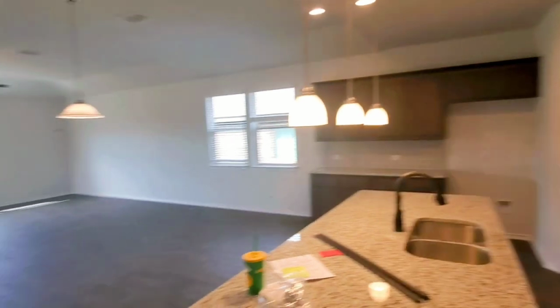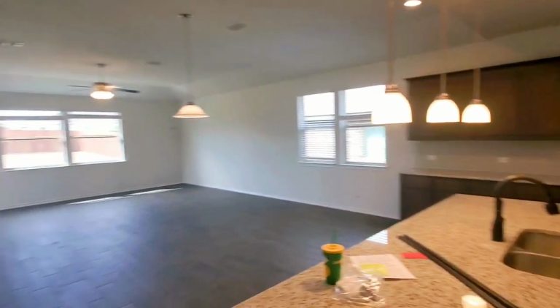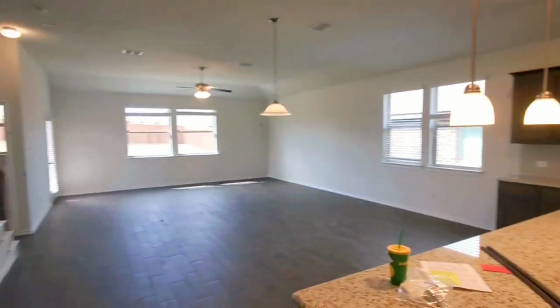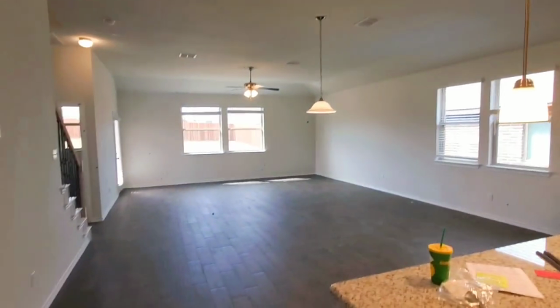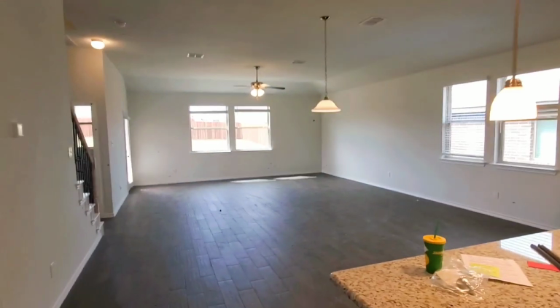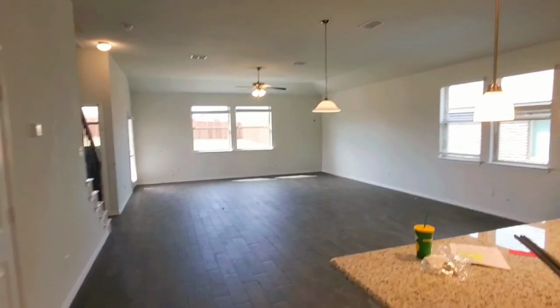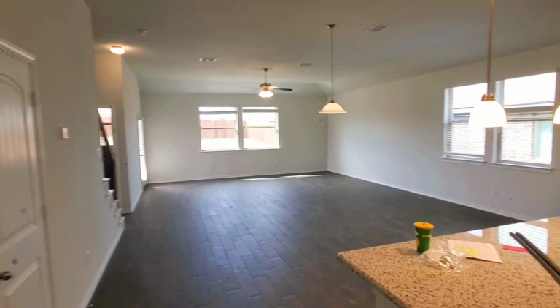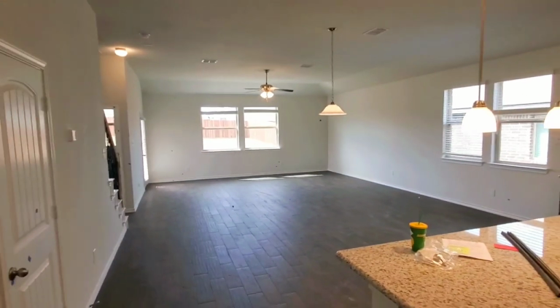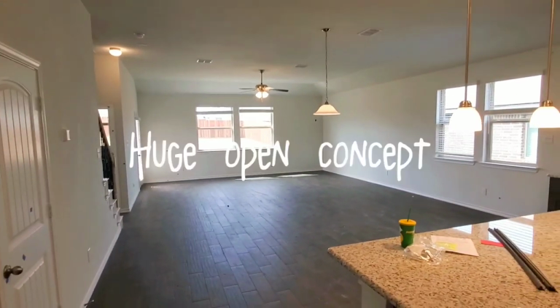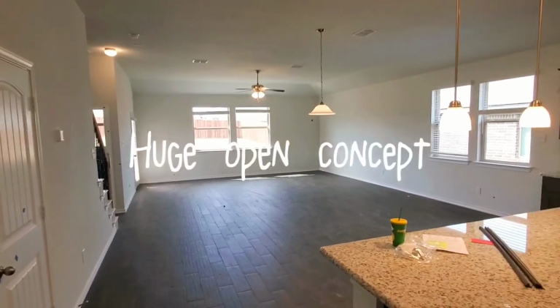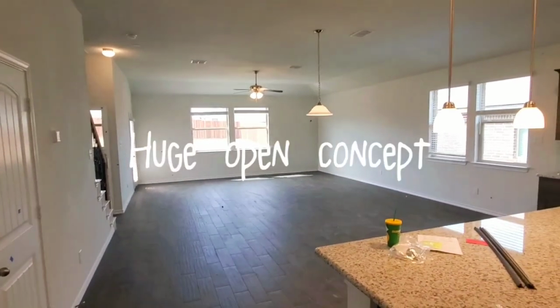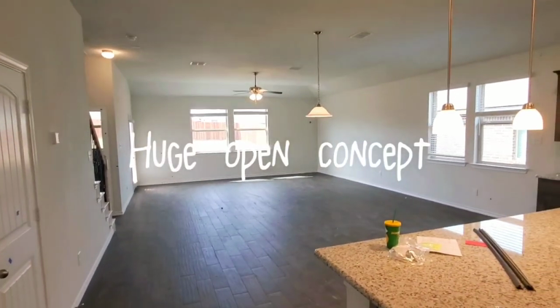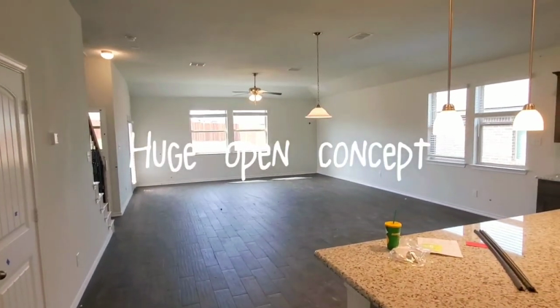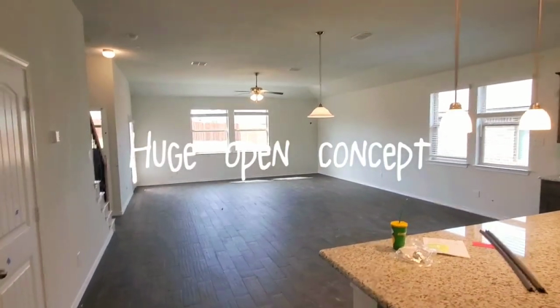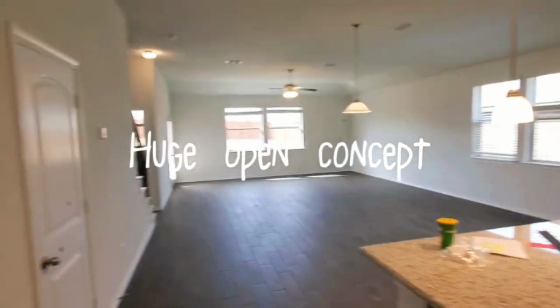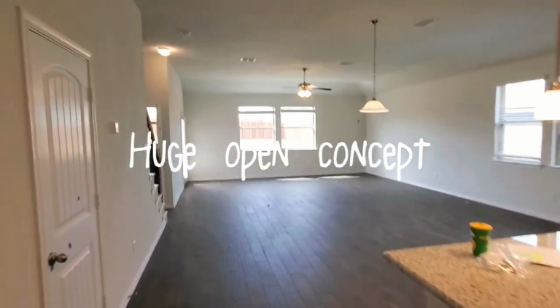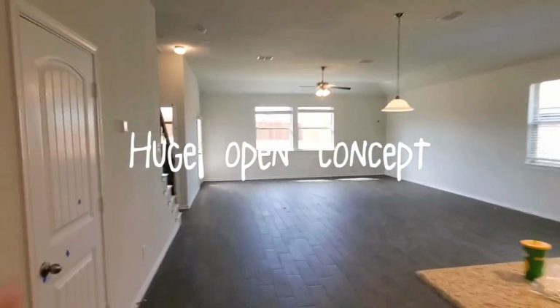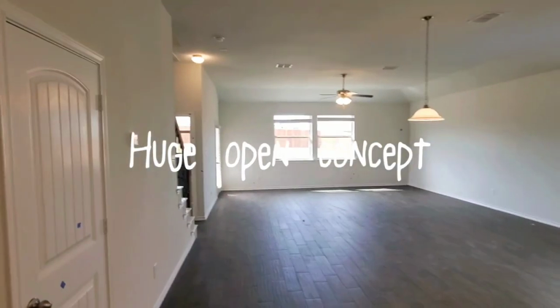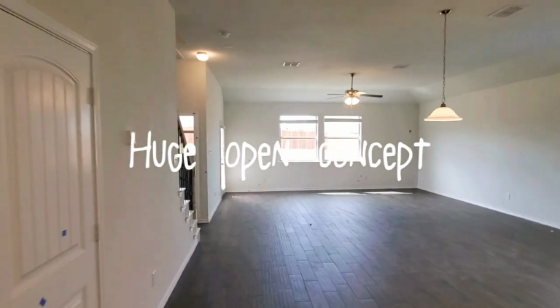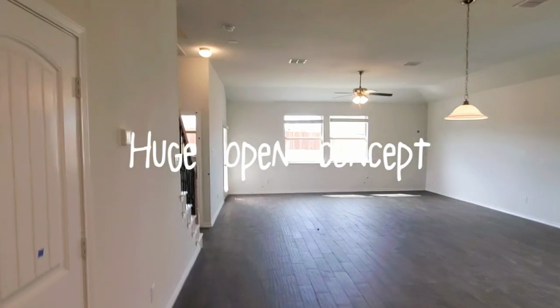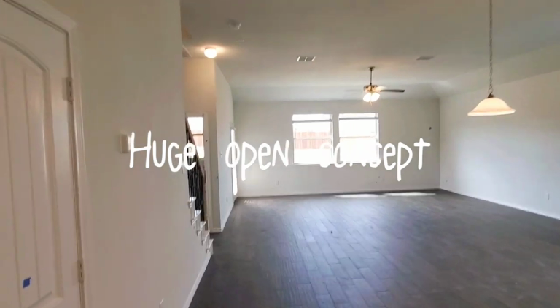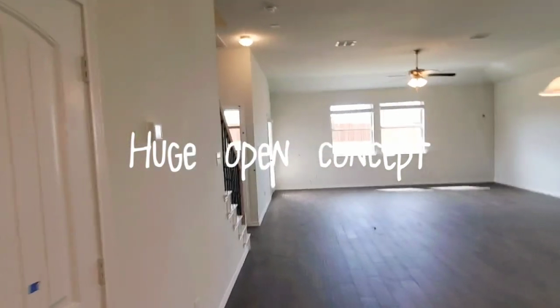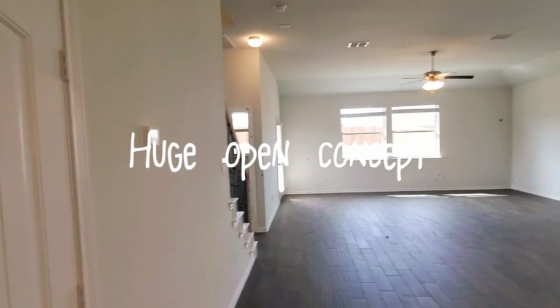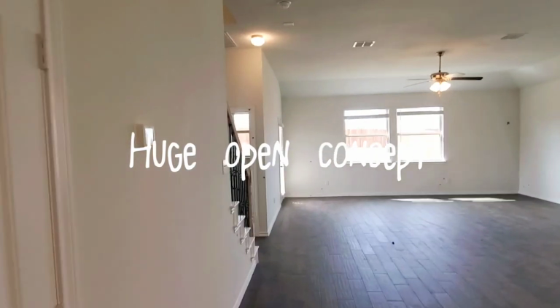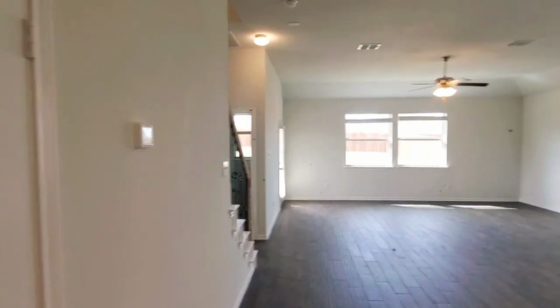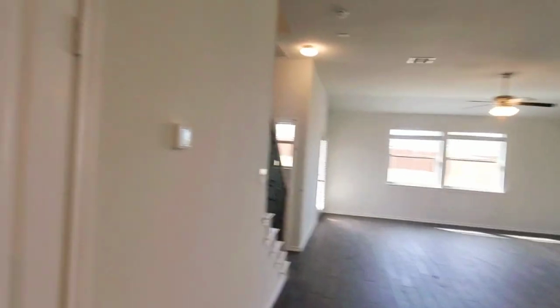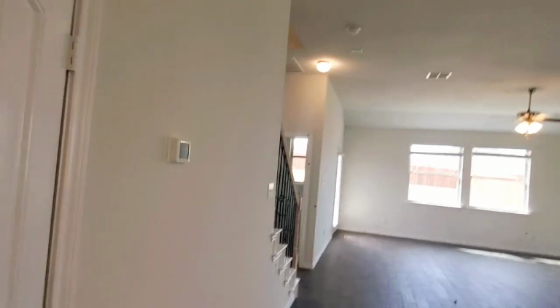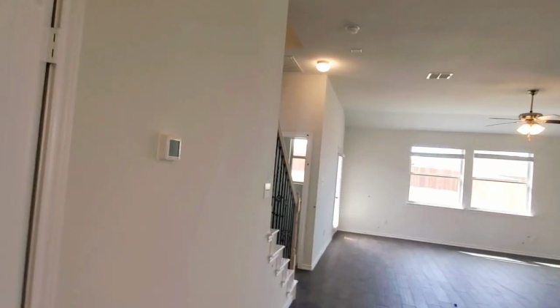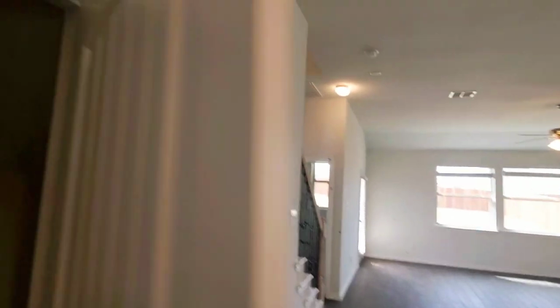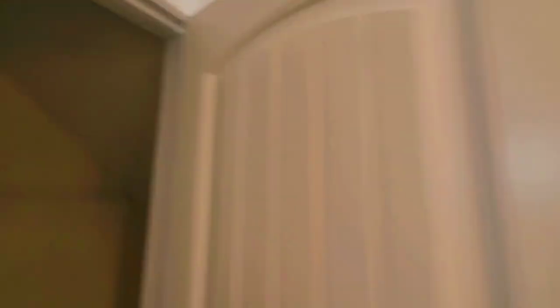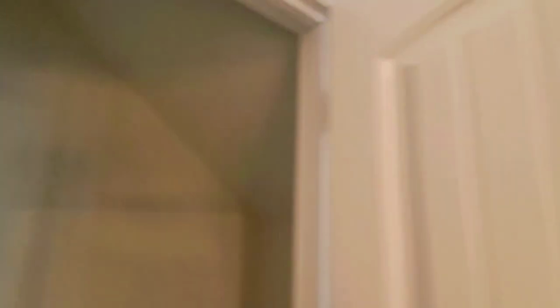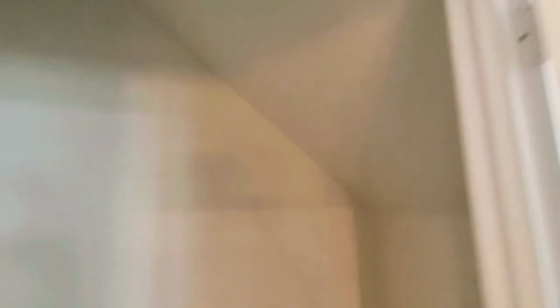And you've got your kitchen, dining, and family area. And then here under the stairs, you've got a half bath.